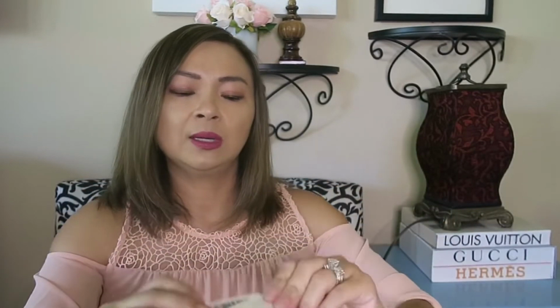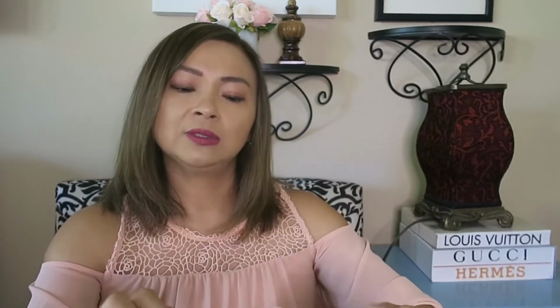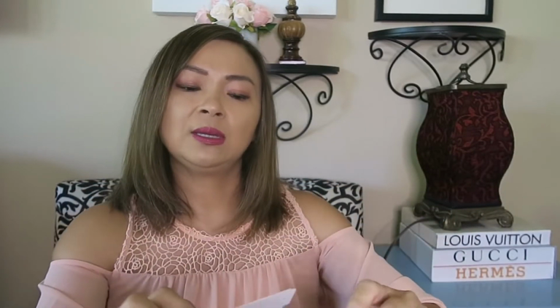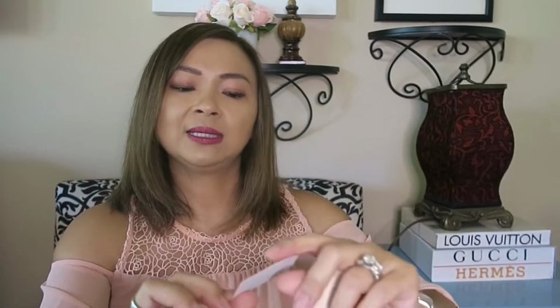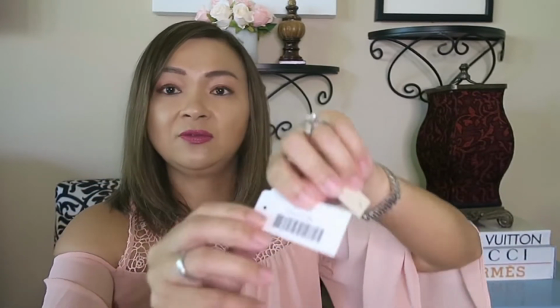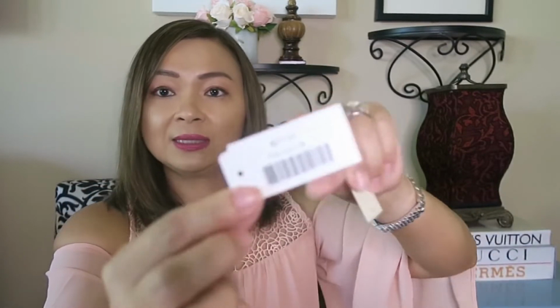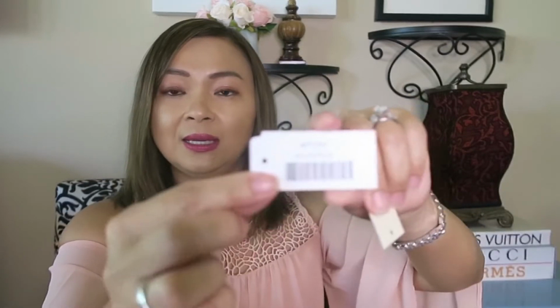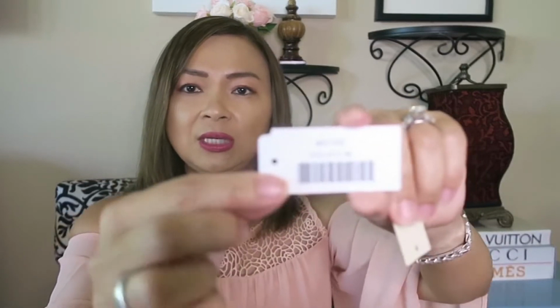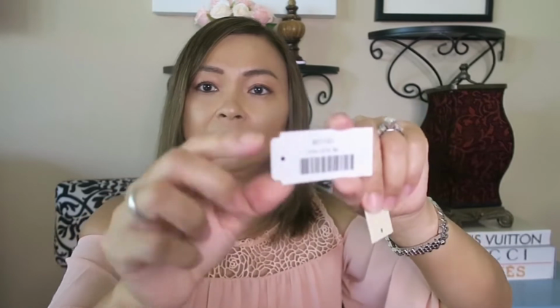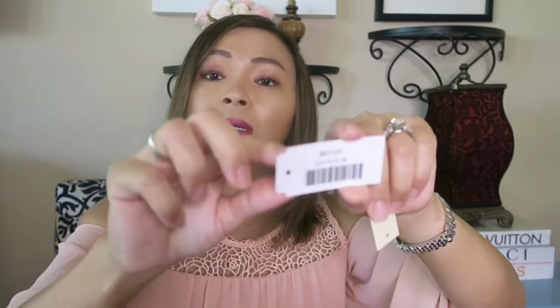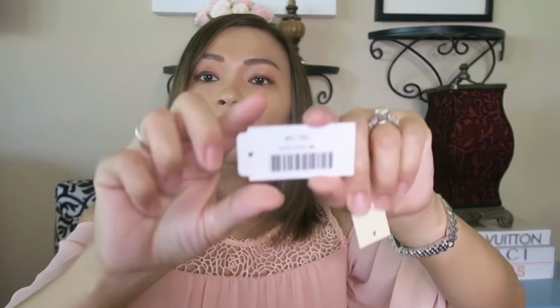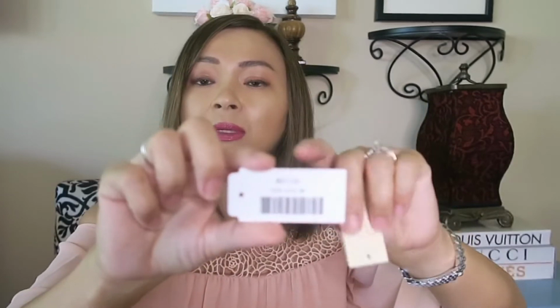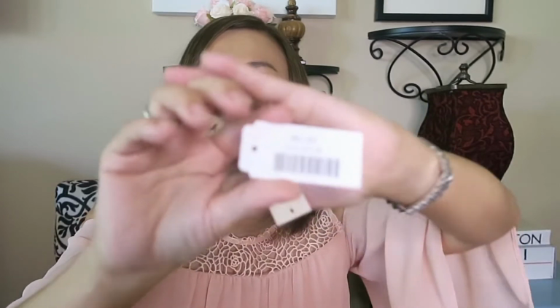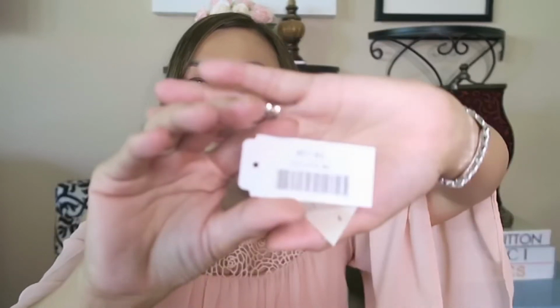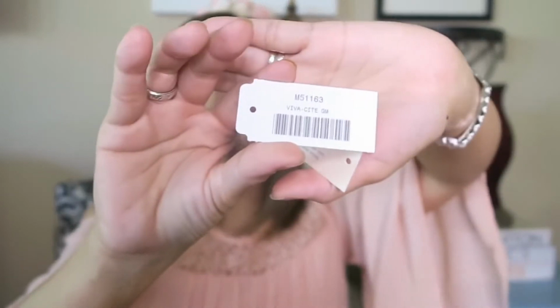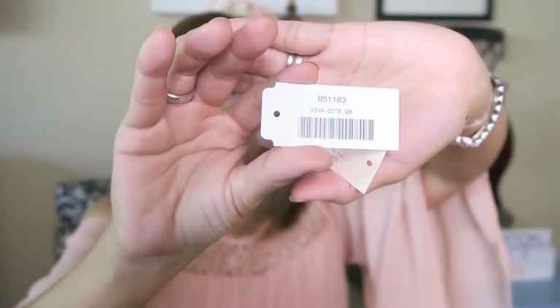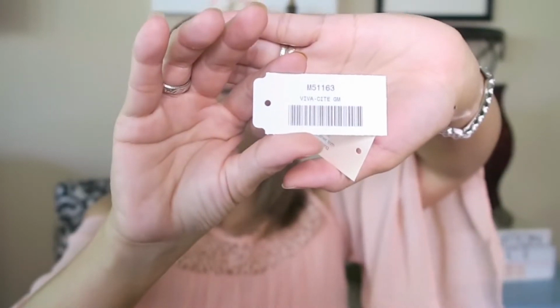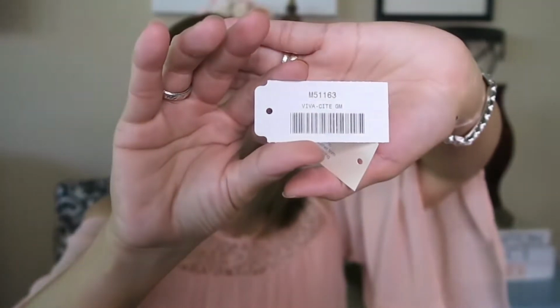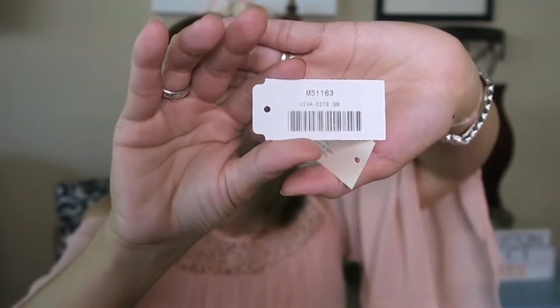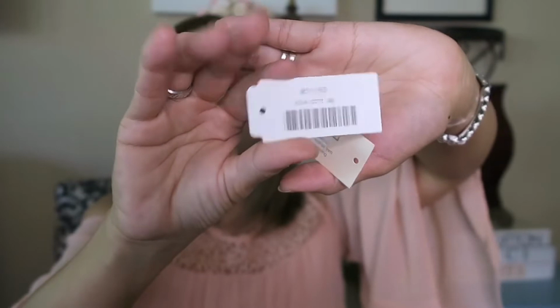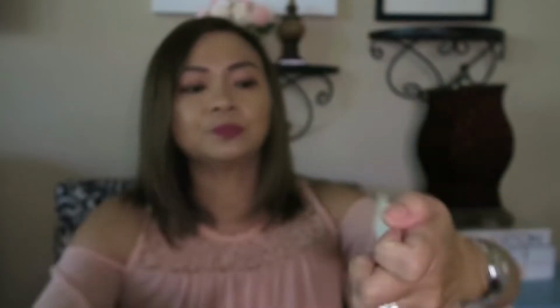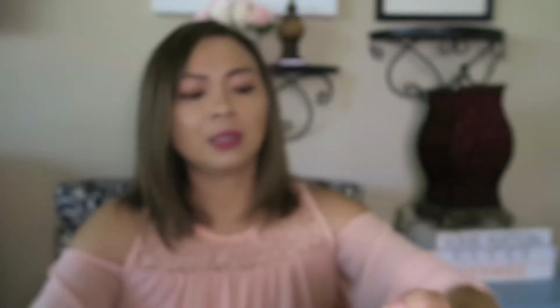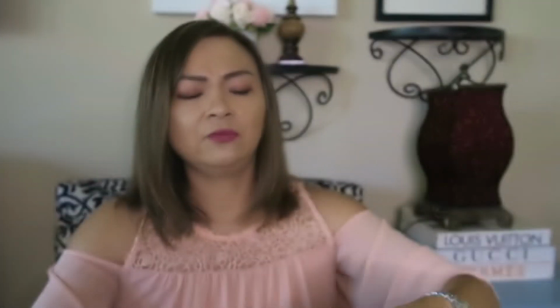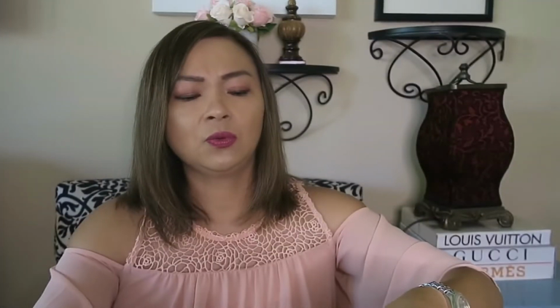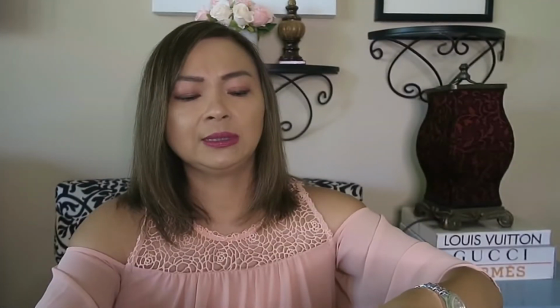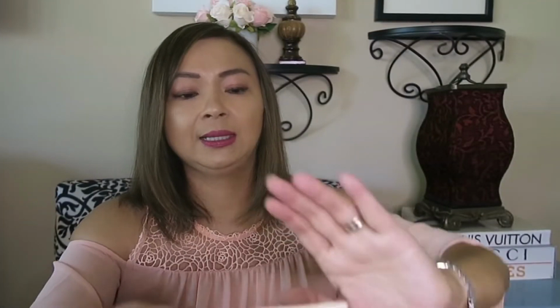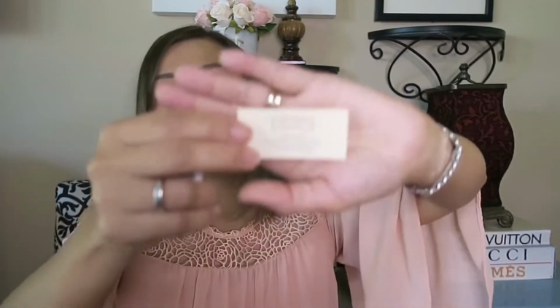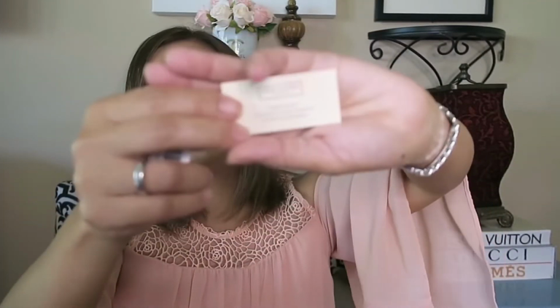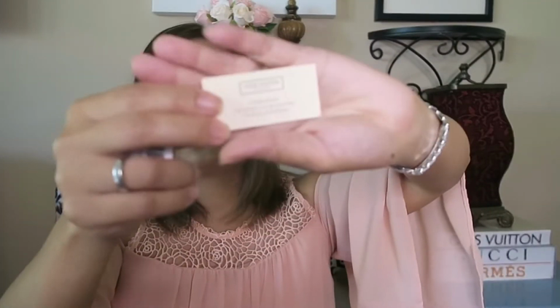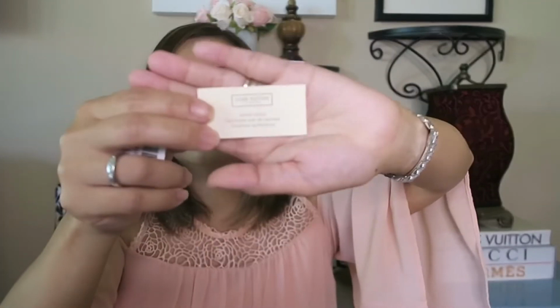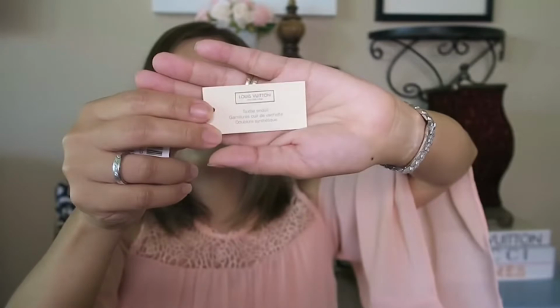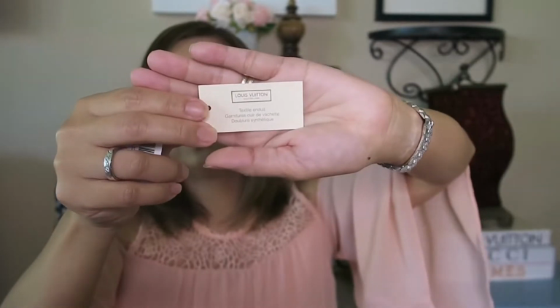This one here says Viva Cité GM — I don't know if you could see it. And of course, it has this right there as well.